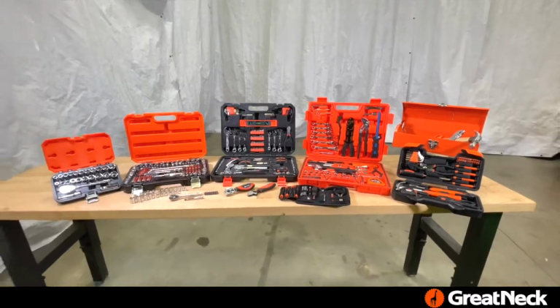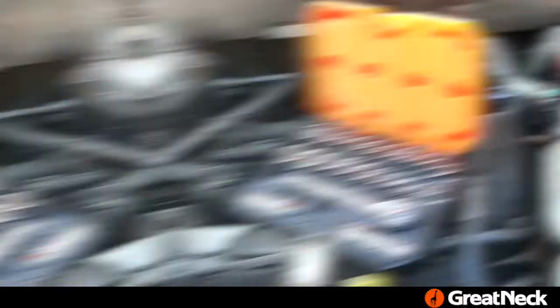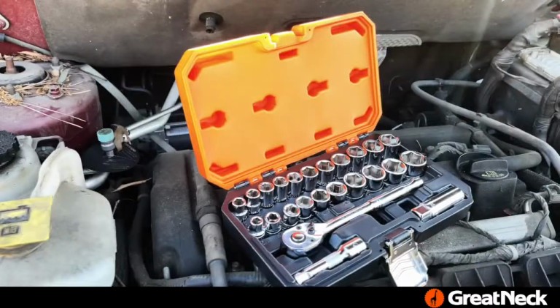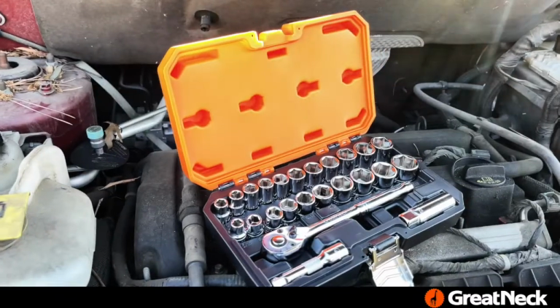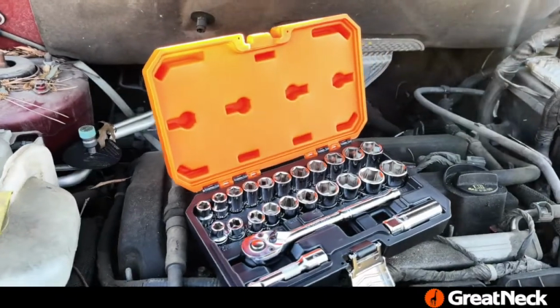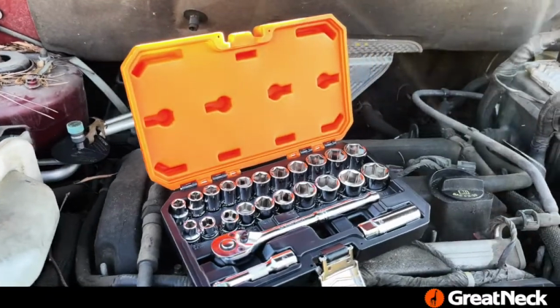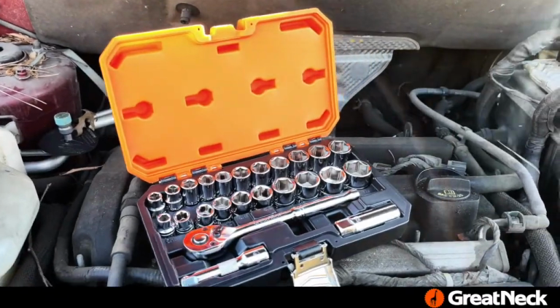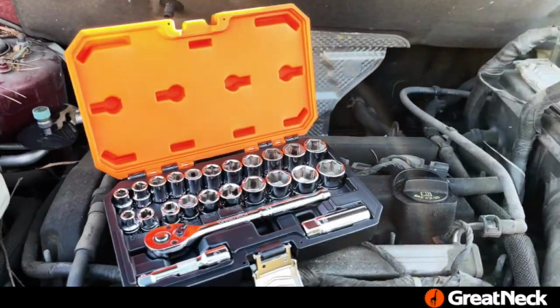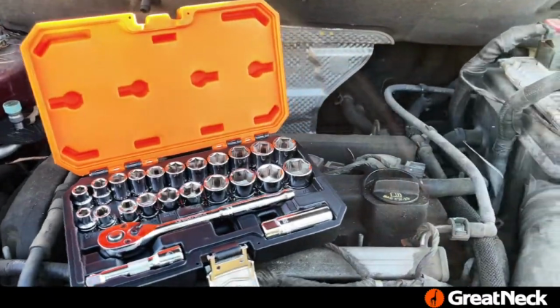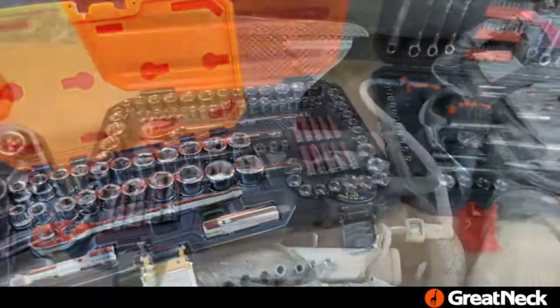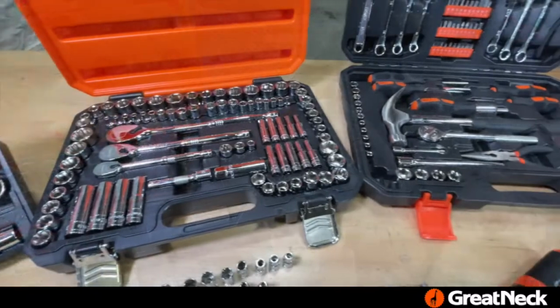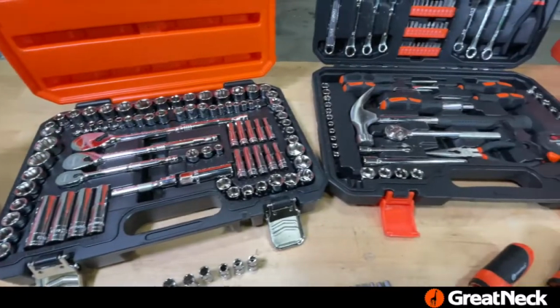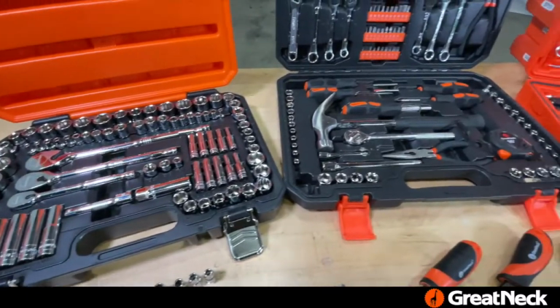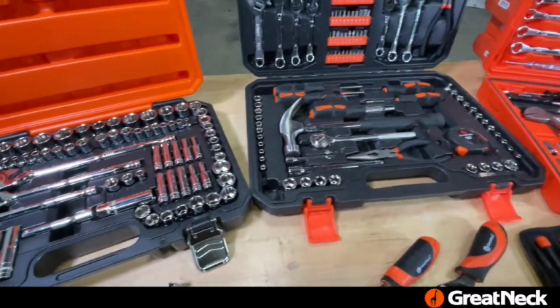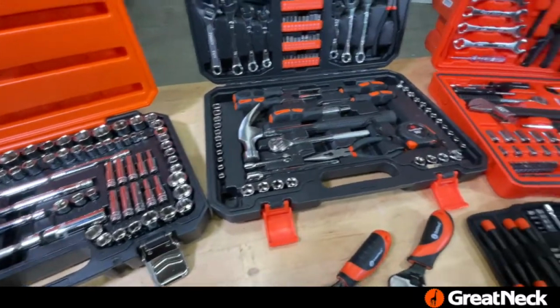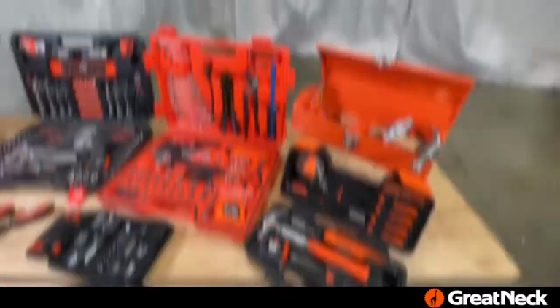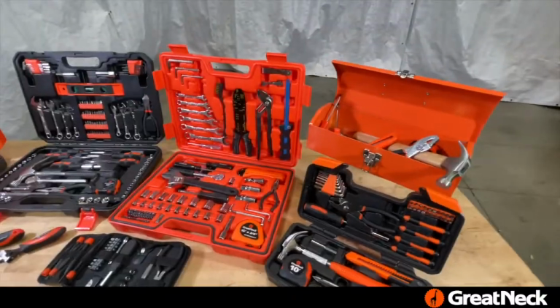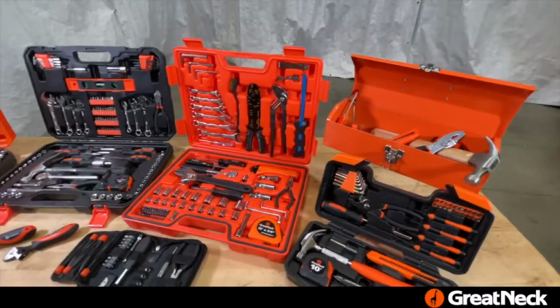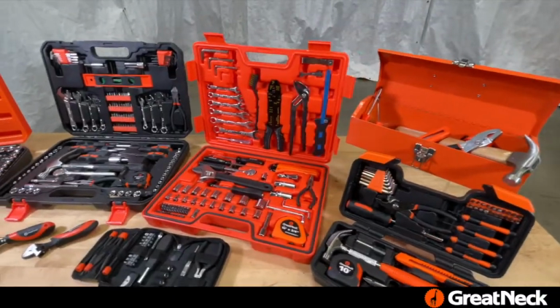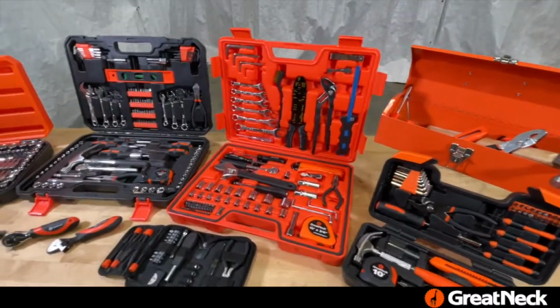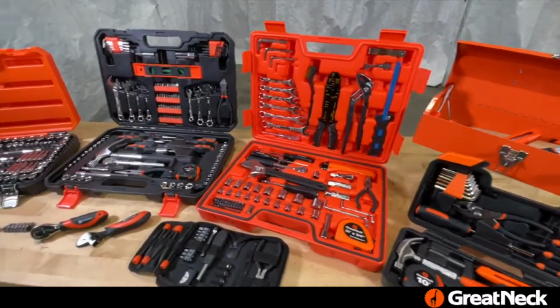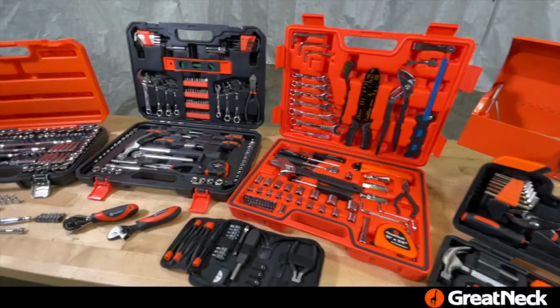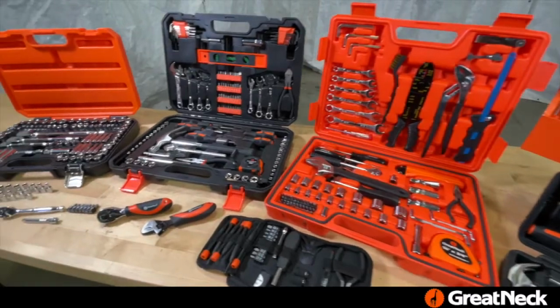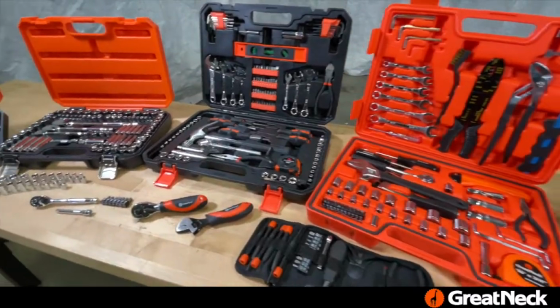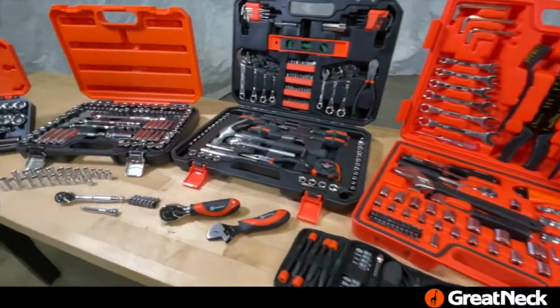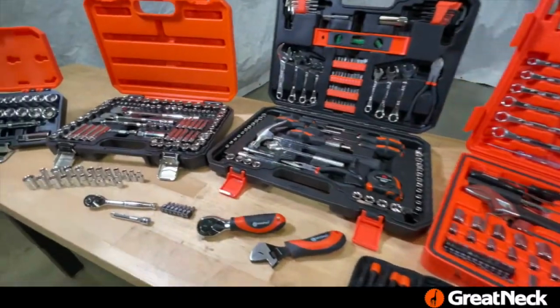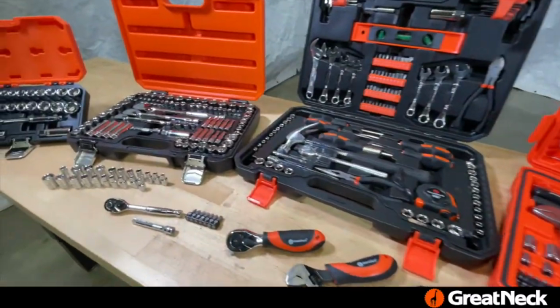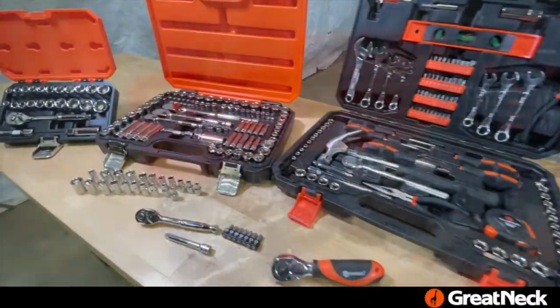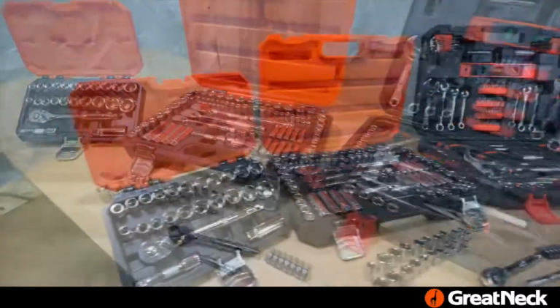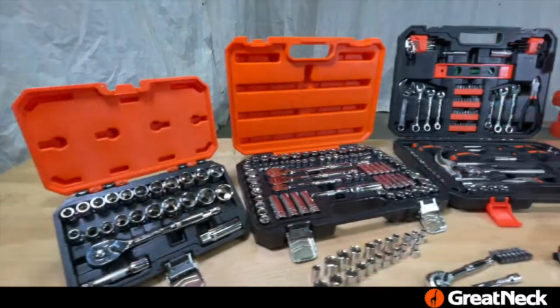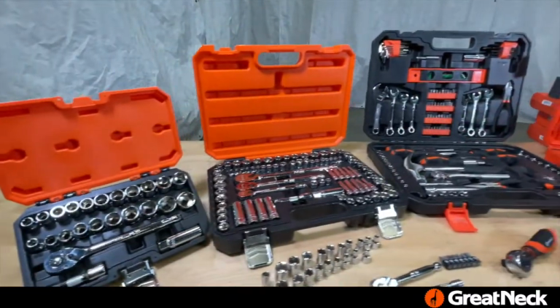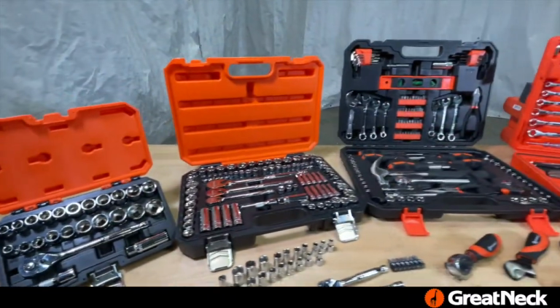Great Neck tools are sturdy, made of drop forged steel and chrome plated to resist rust. These tool sets range in size from 16 to 125 piece sets and come in compact cases for convenient storage.